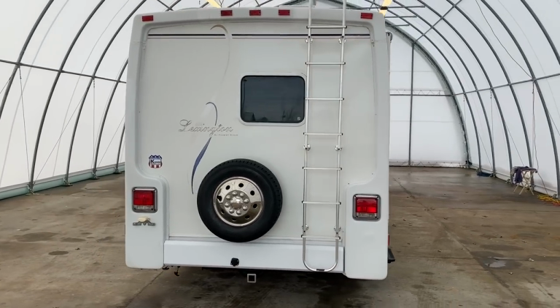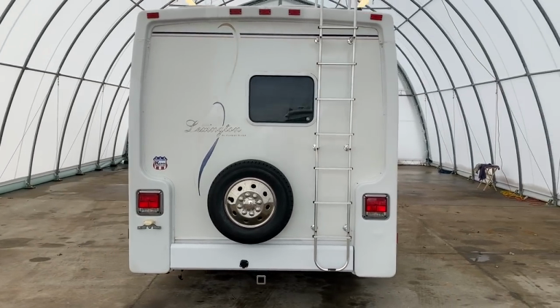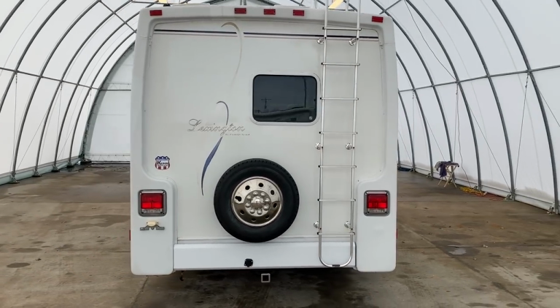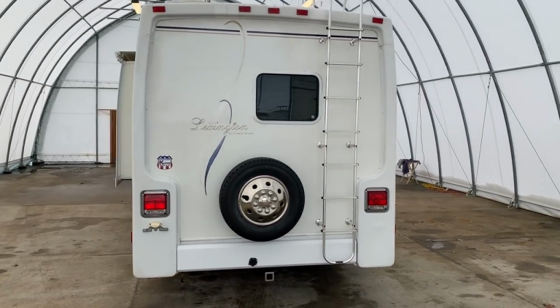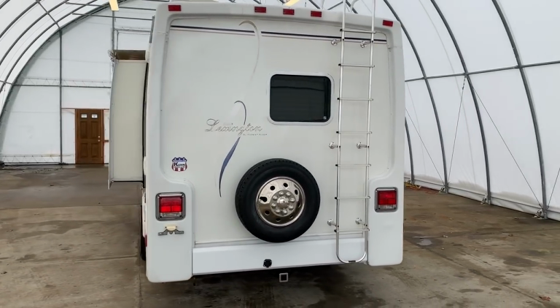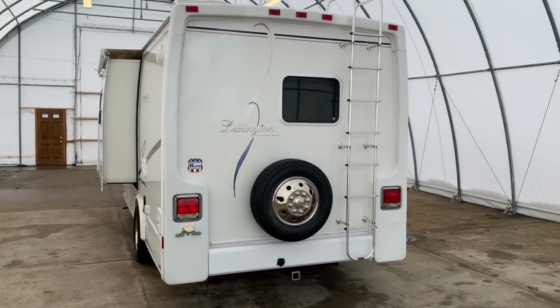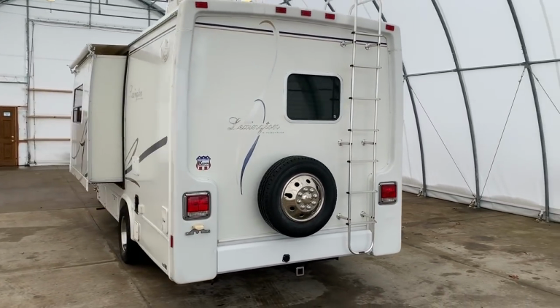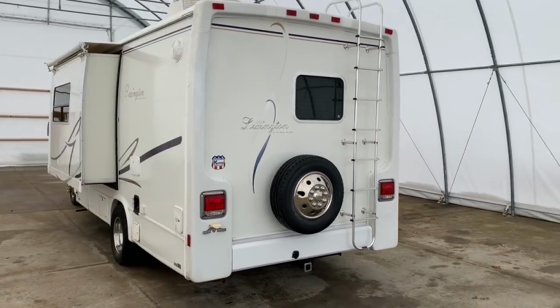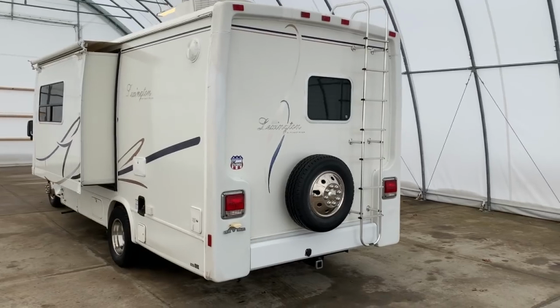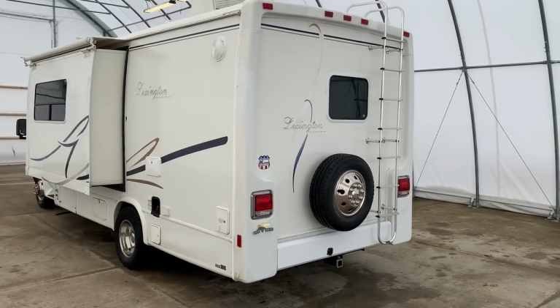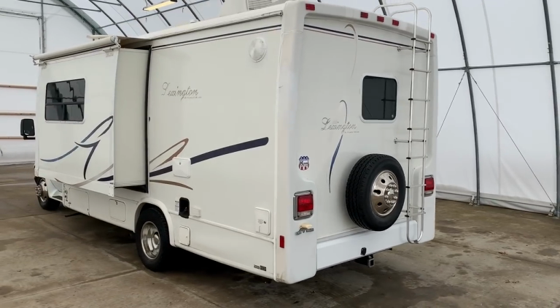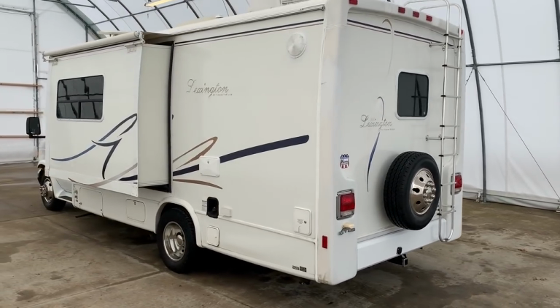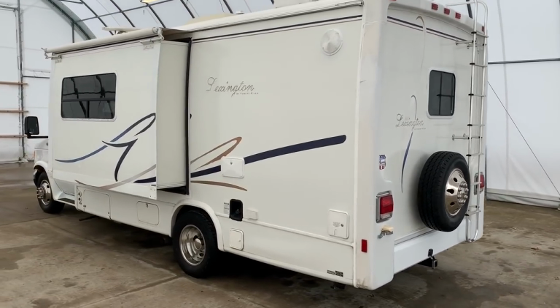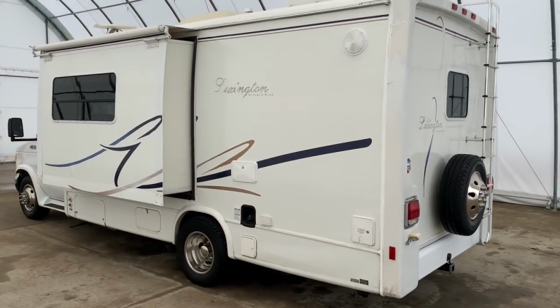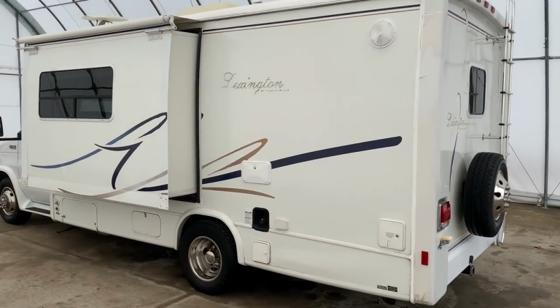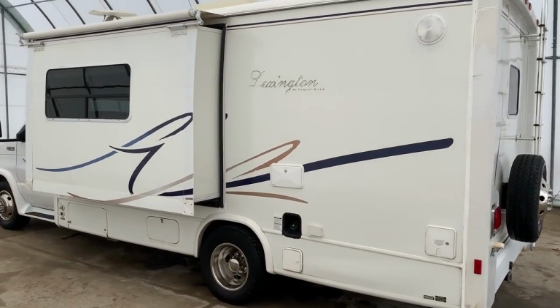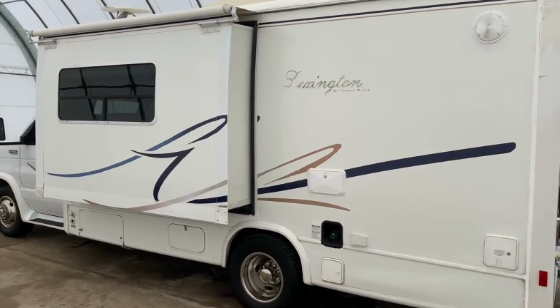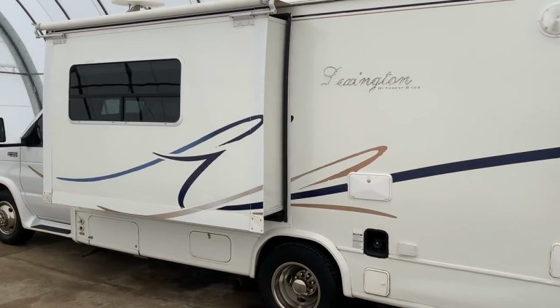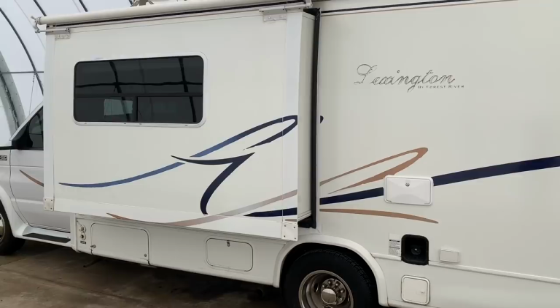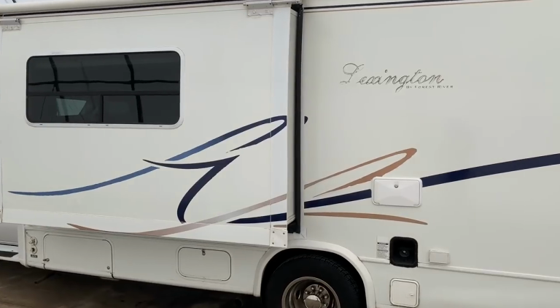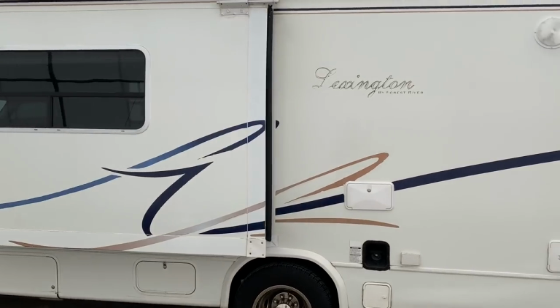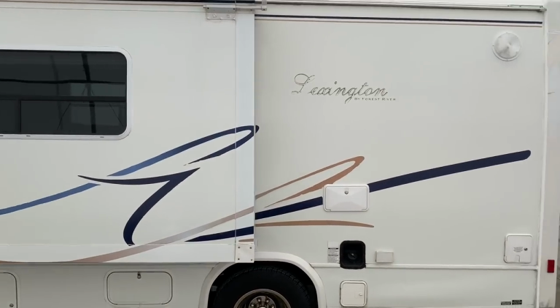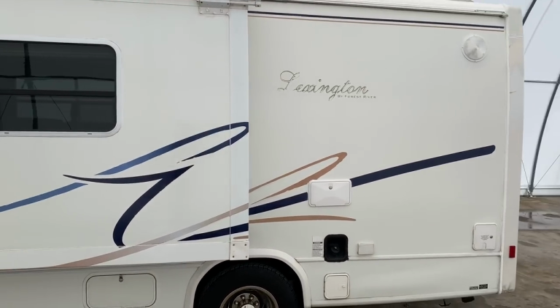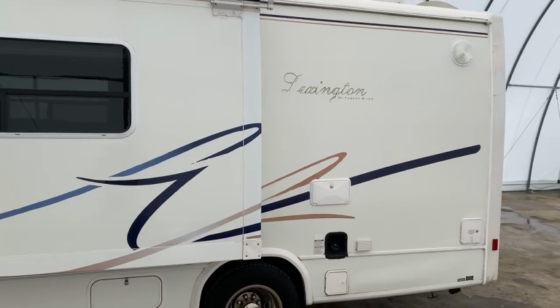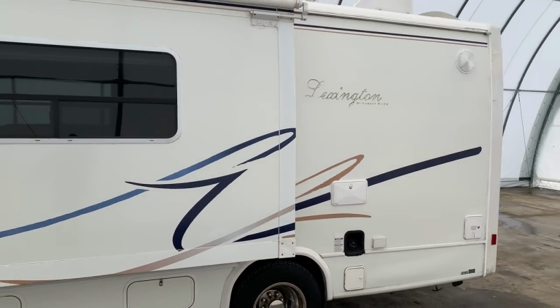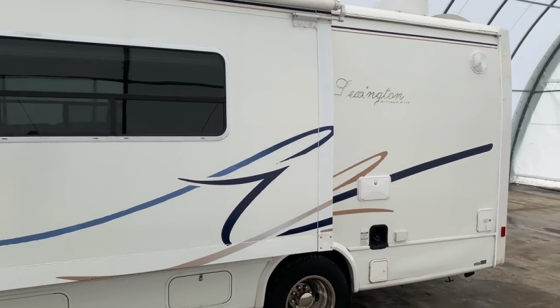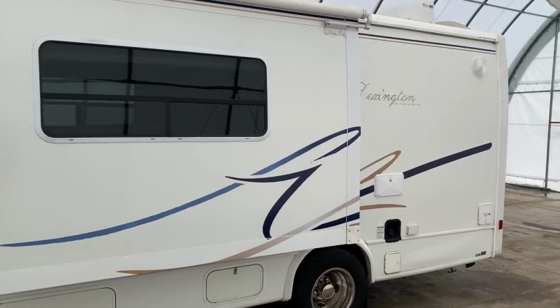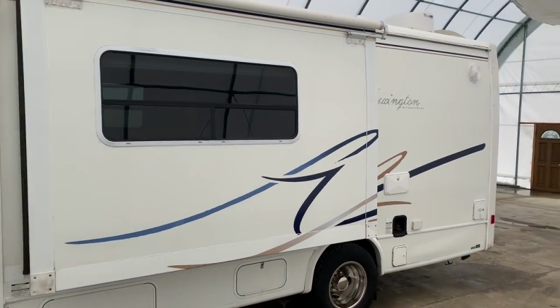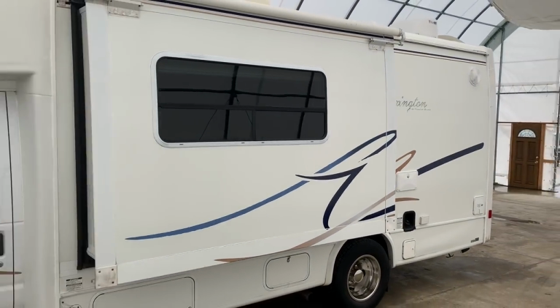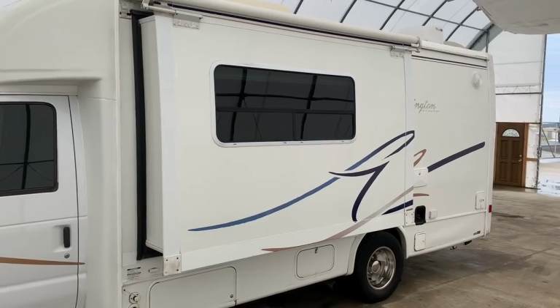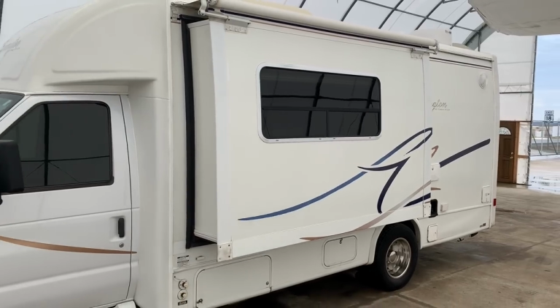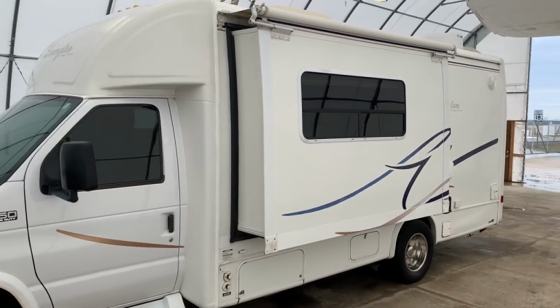I will also put a direct link to this particular RV in the description below. We are a full service dealer. We do offer warranty as well as financing packages. If you have any questions on those, please call my brother Luke in our office at 419-899-2020.